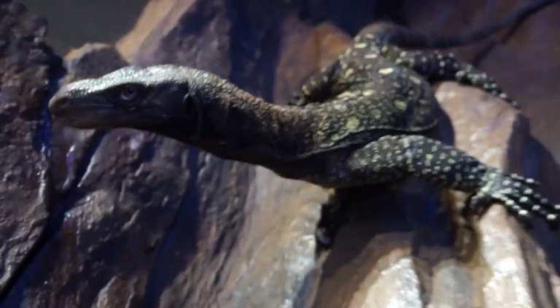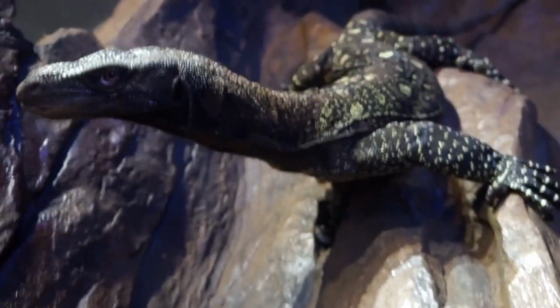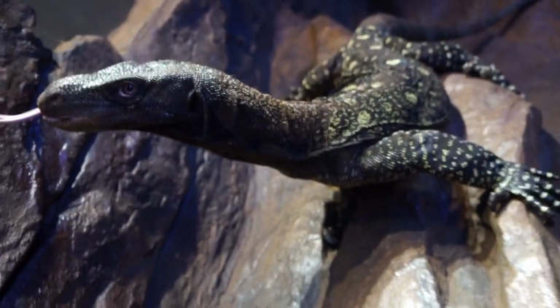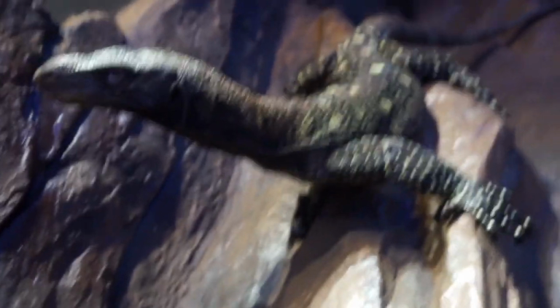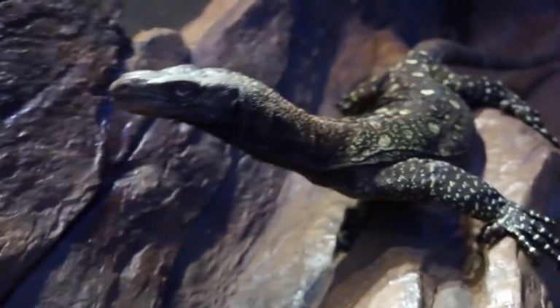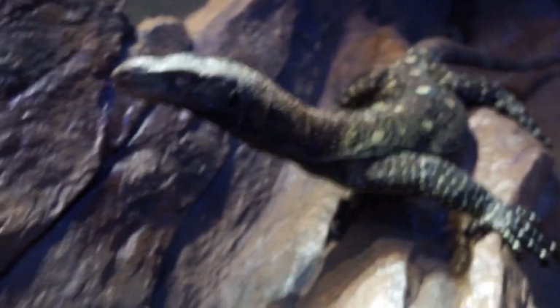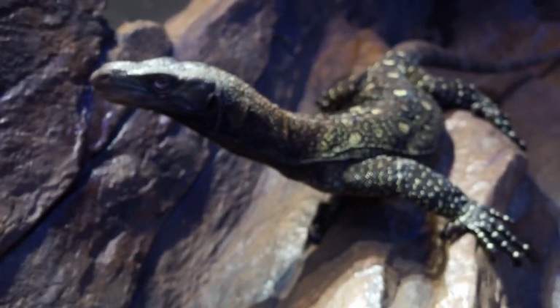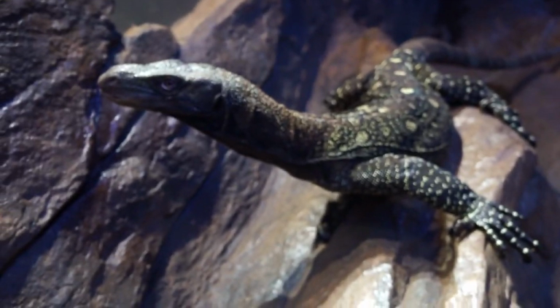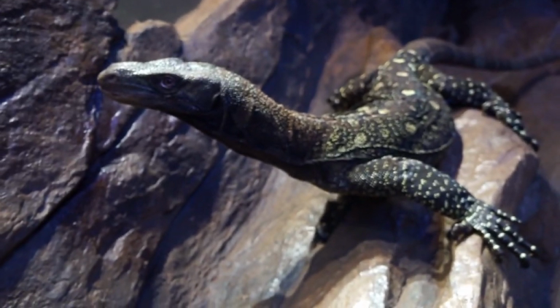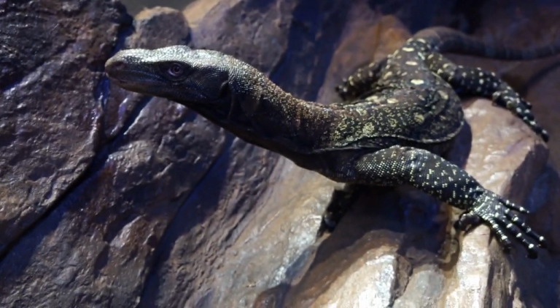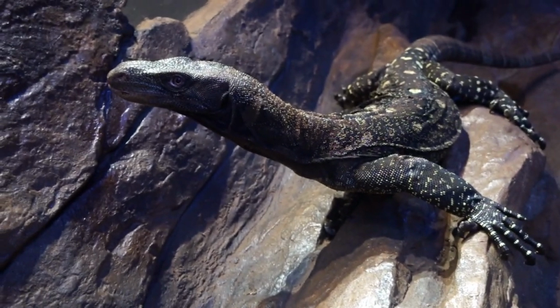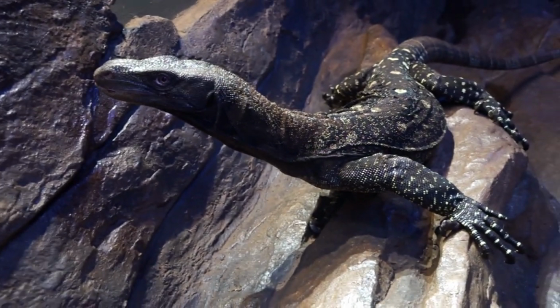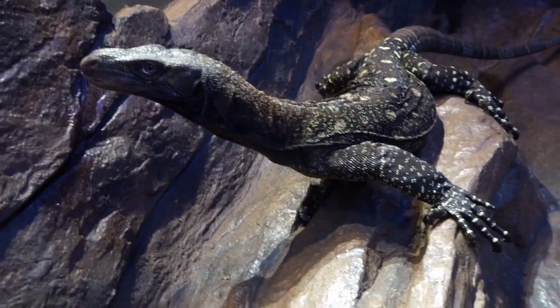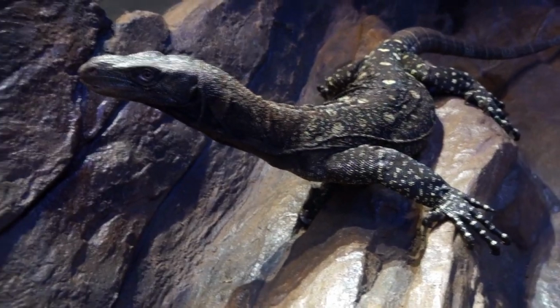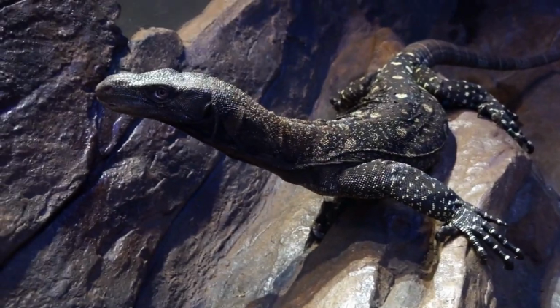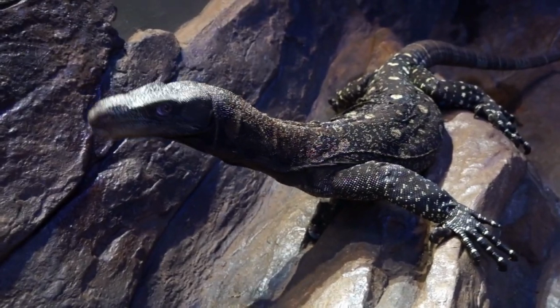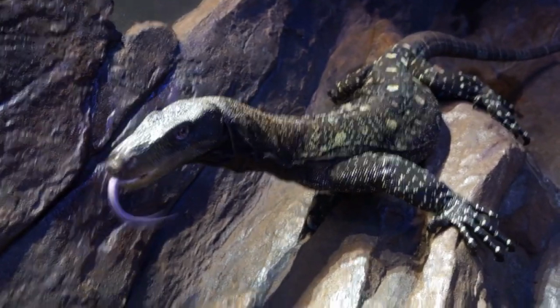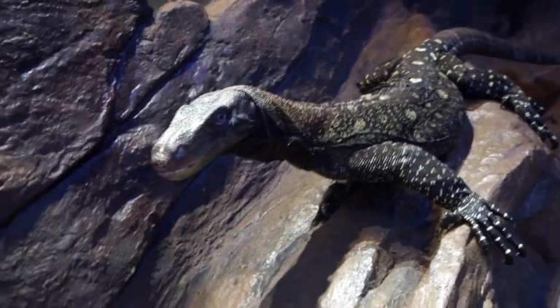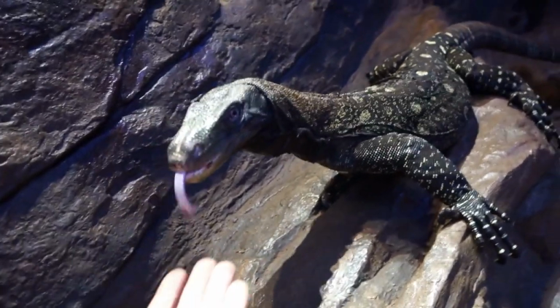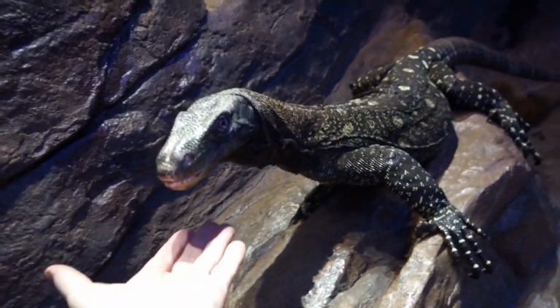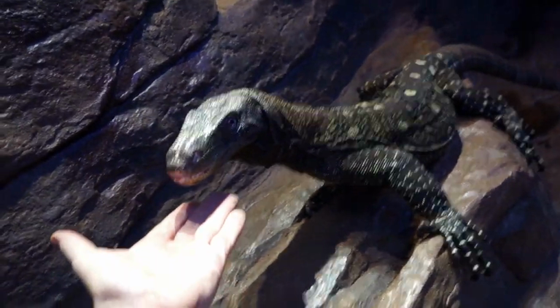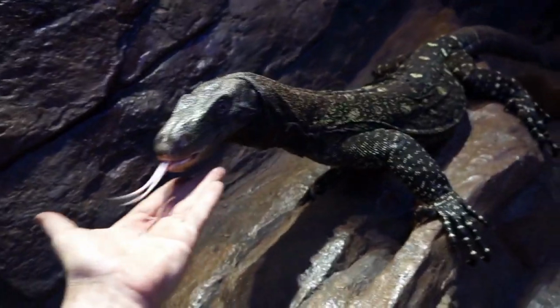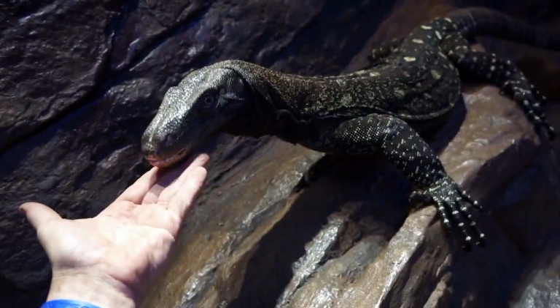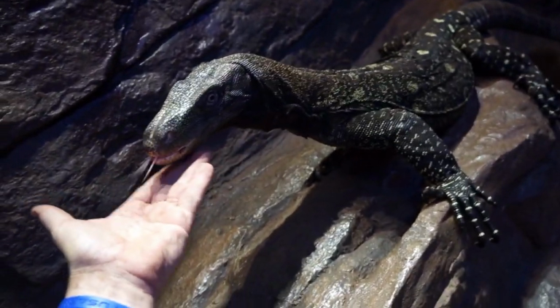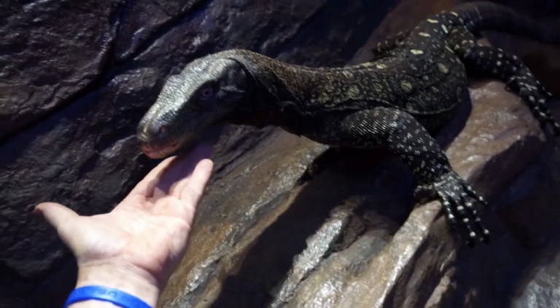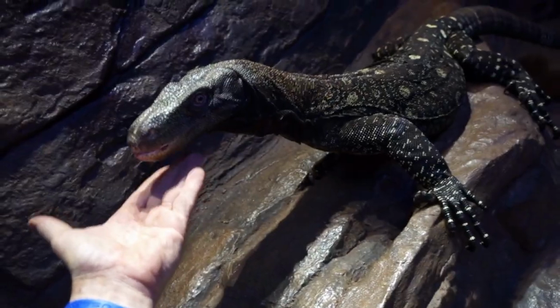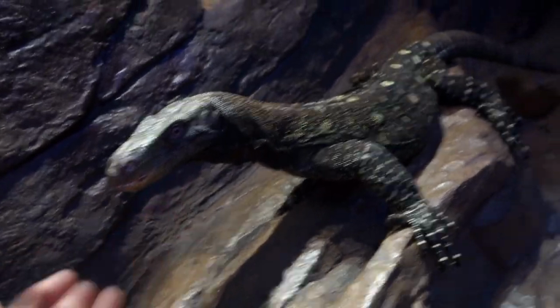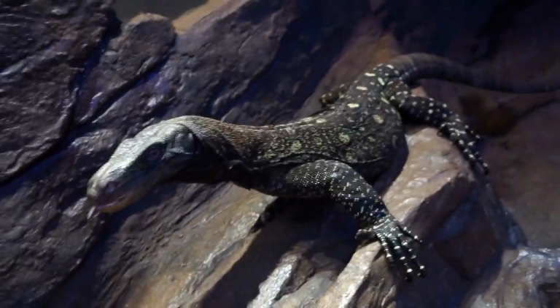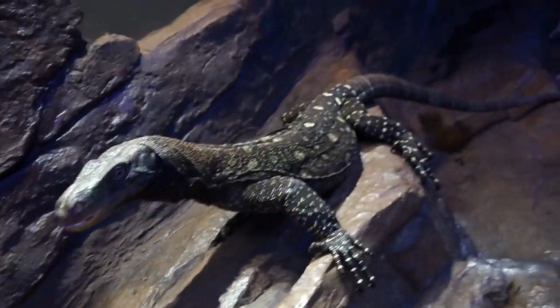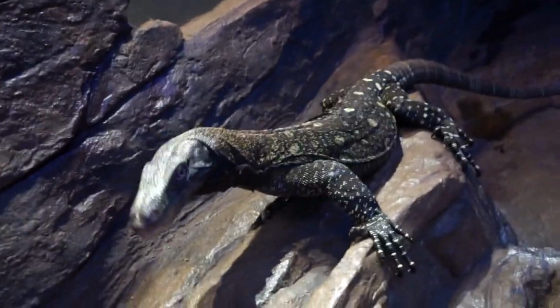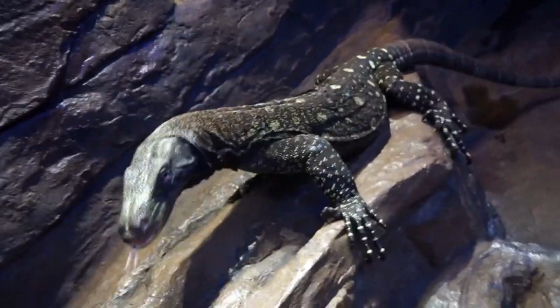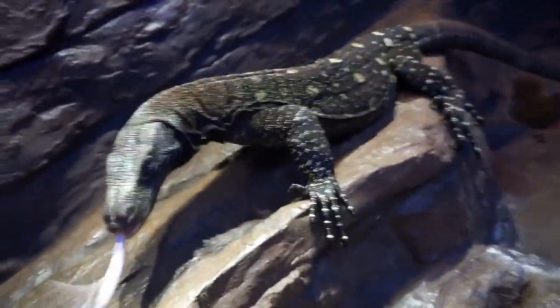These guys are very arboreal — they've got a big long prehensile tail. Their body mass isn't huge because obviously anything that goes in the trees, it doesn't make sense to be too huge, but their overall length is incredible.